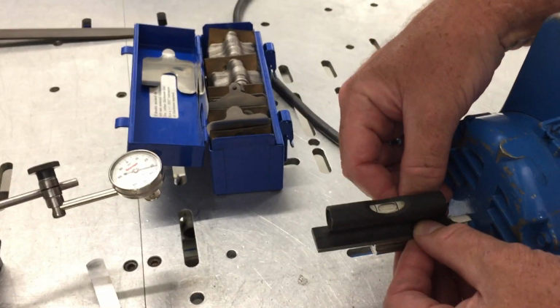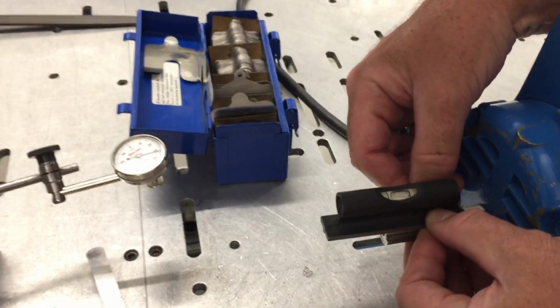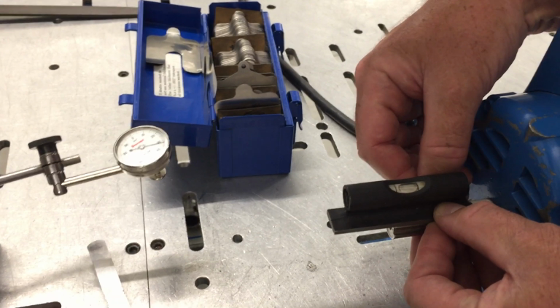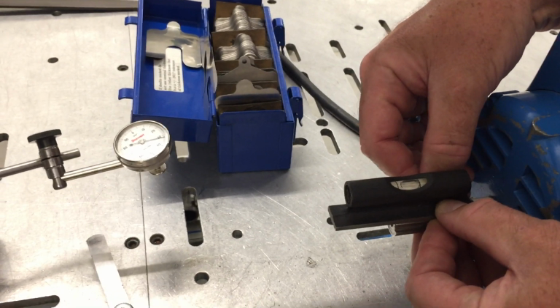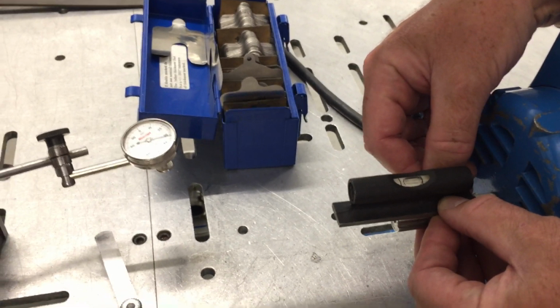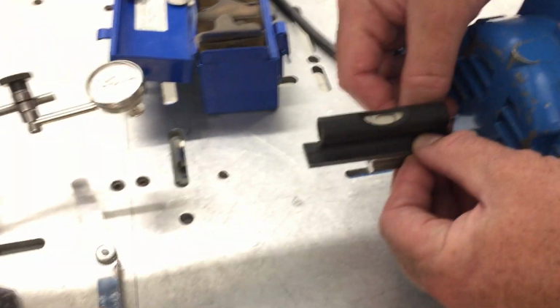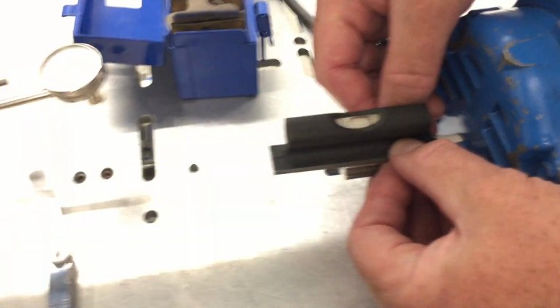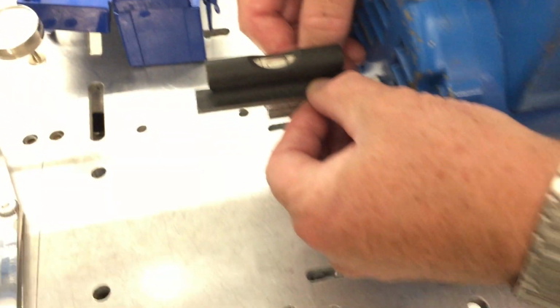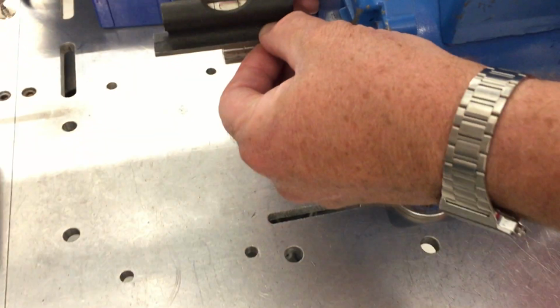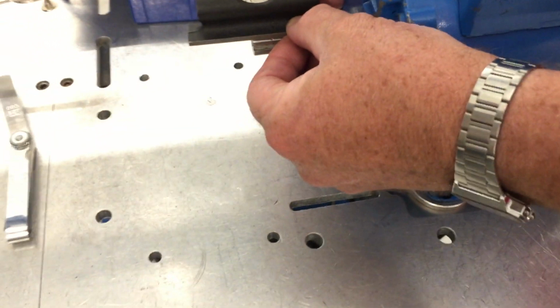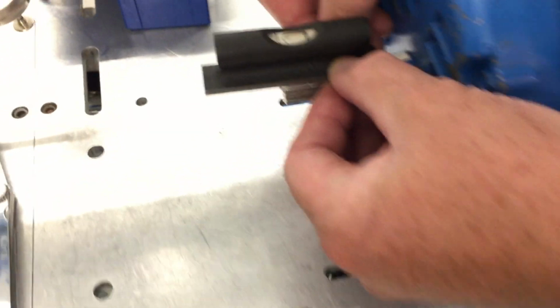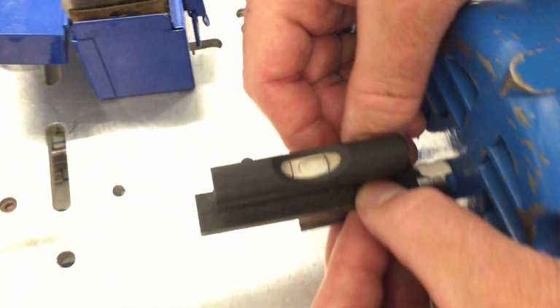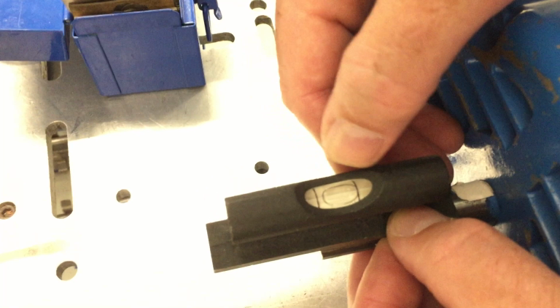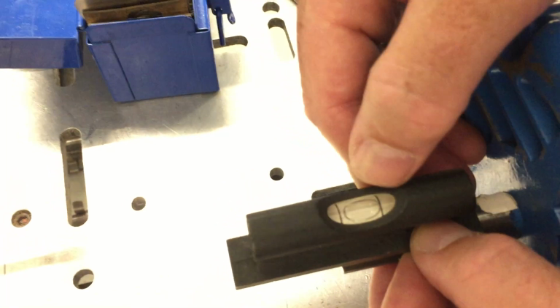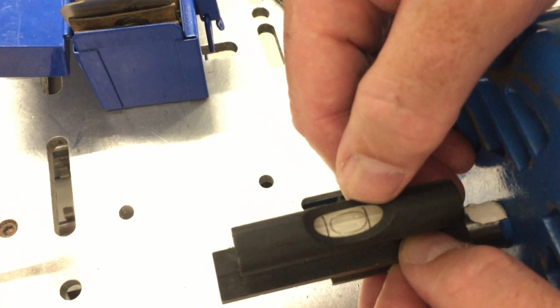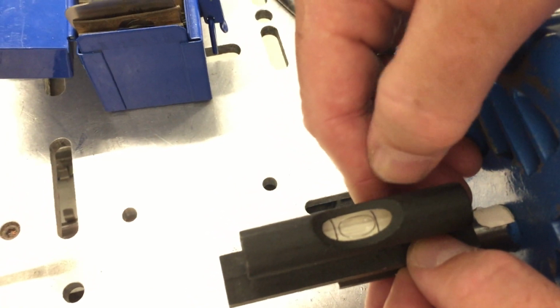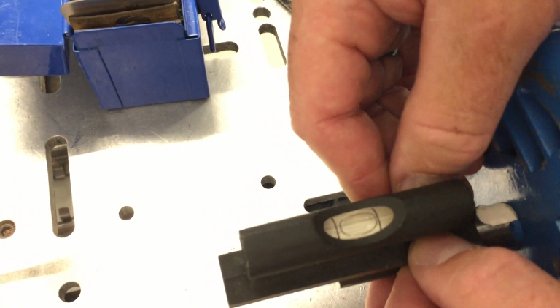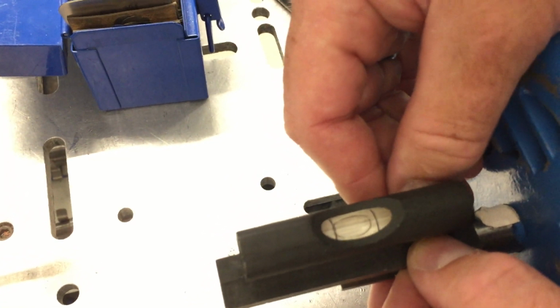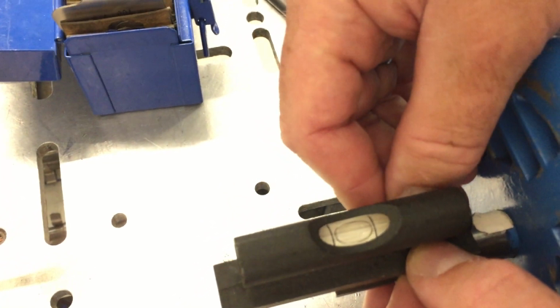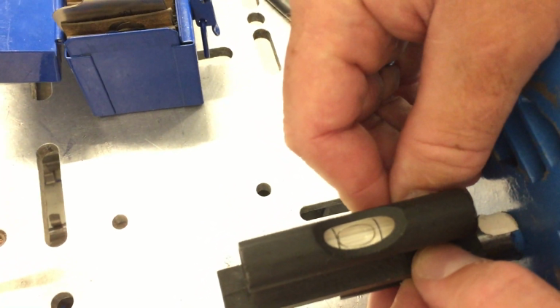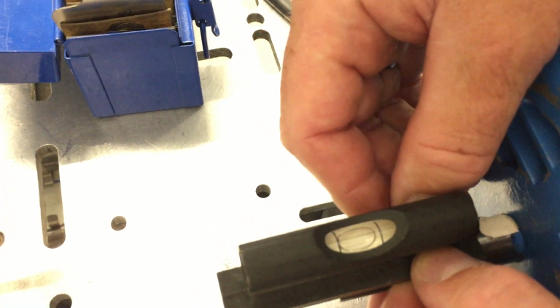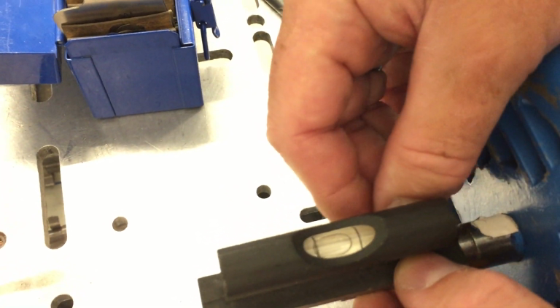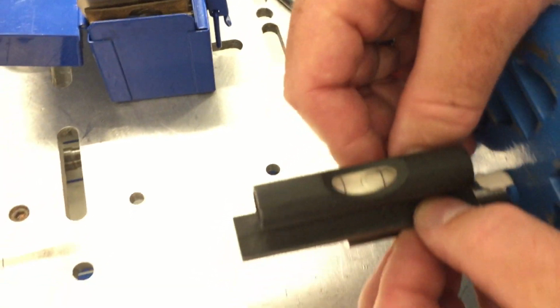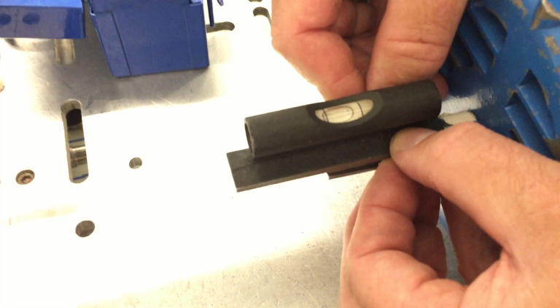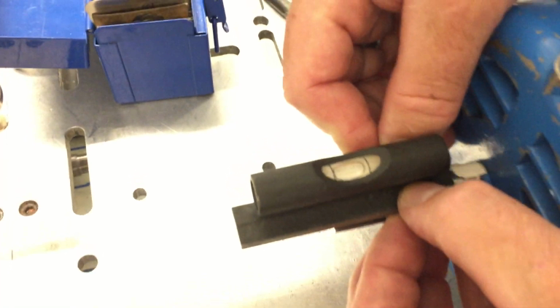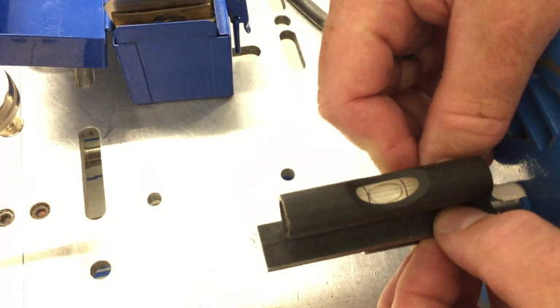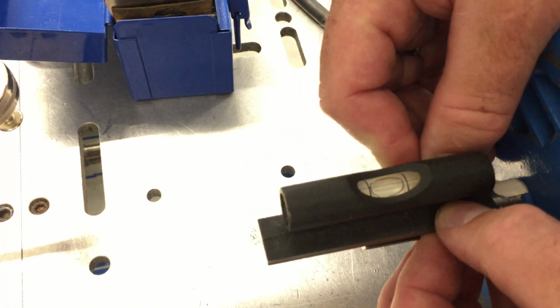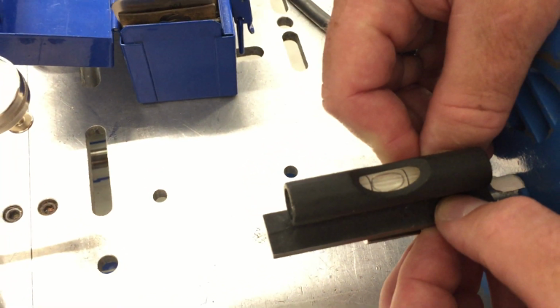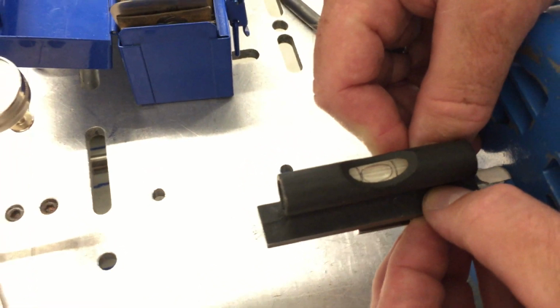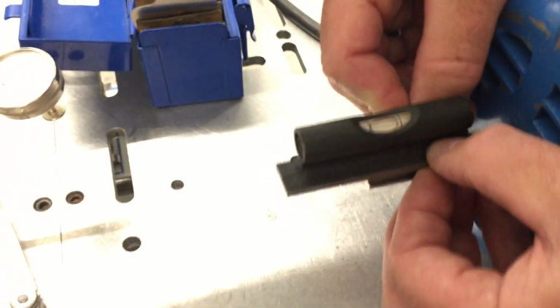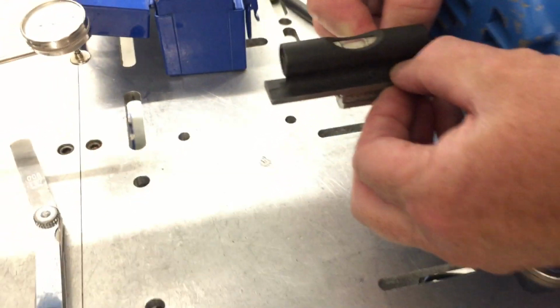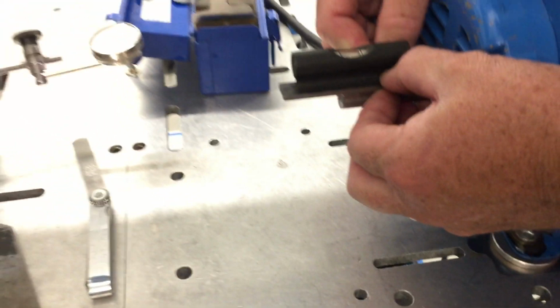So if I look at this now, it looks to me like the rear end is high. How high is that? Well, the bubble's over here towards this end. So what we're going to need to do — it's not too bad actually.